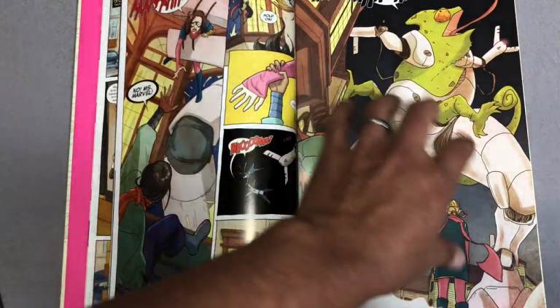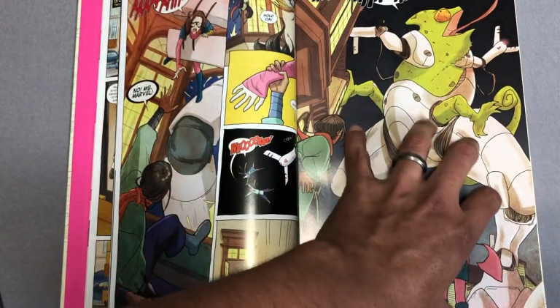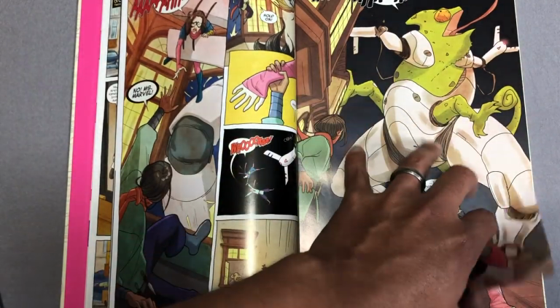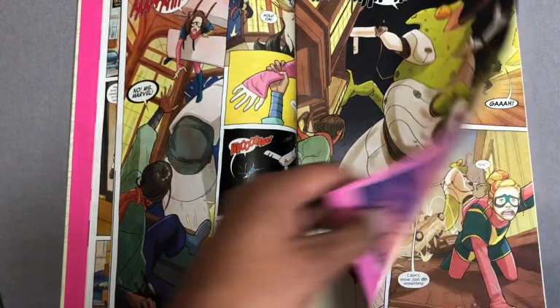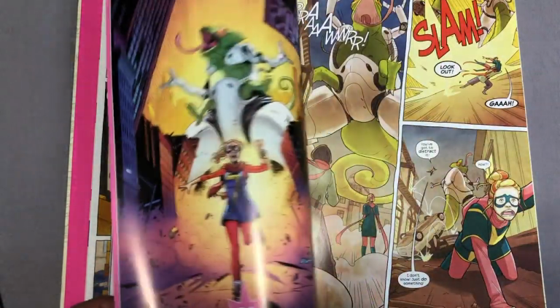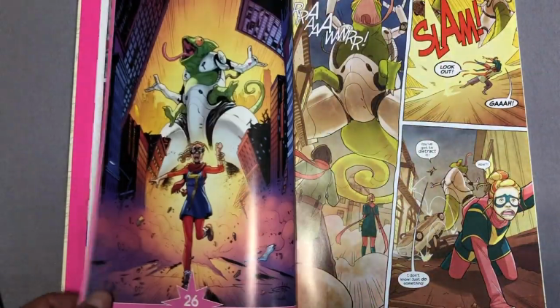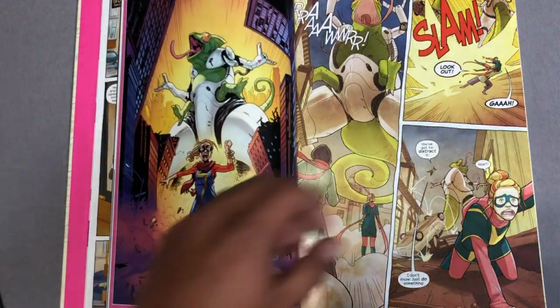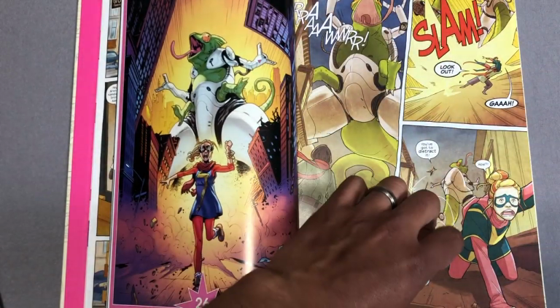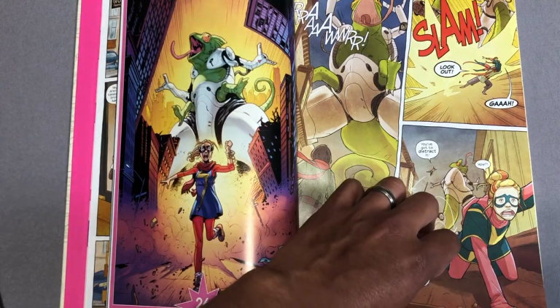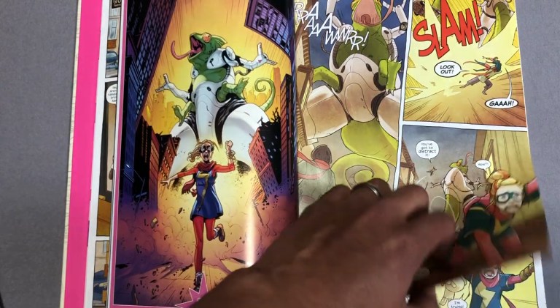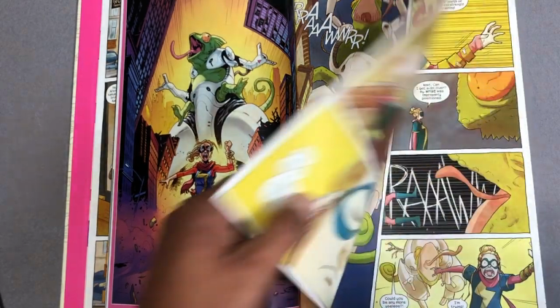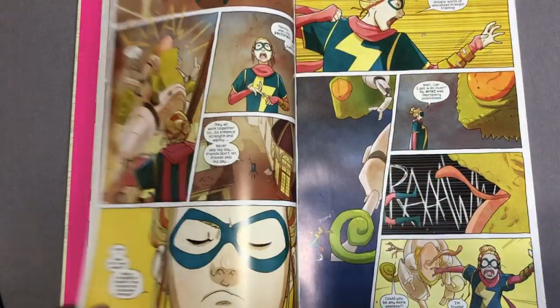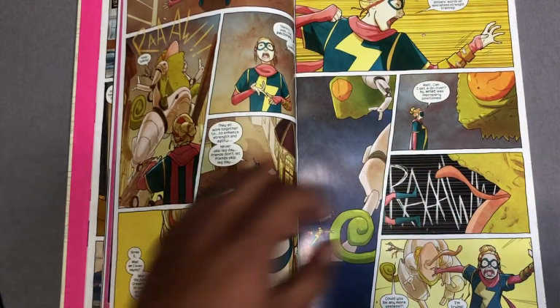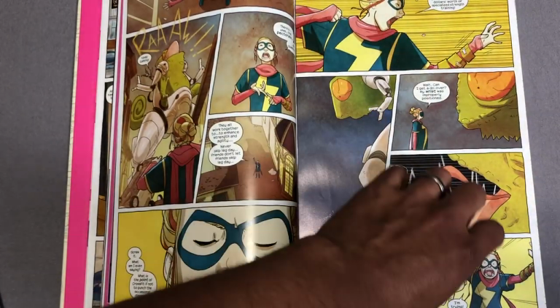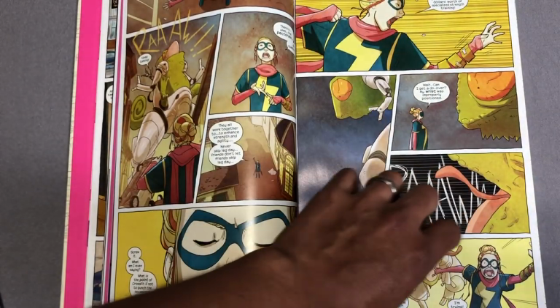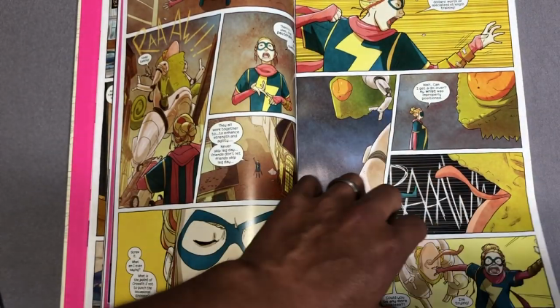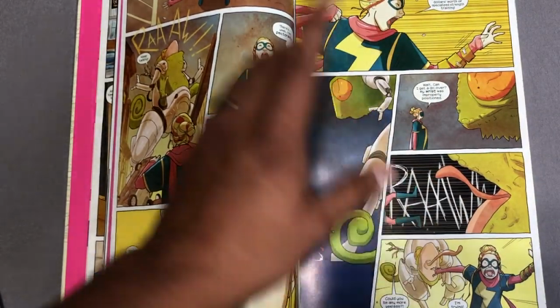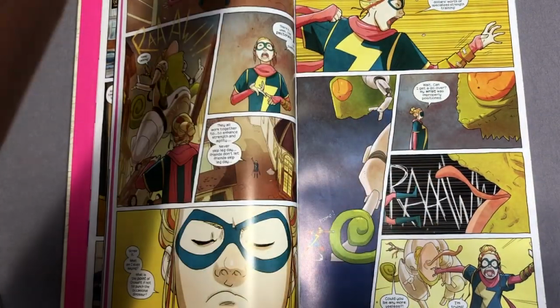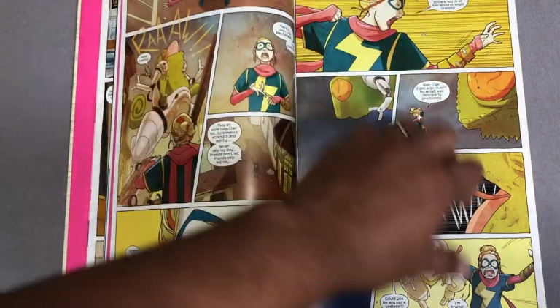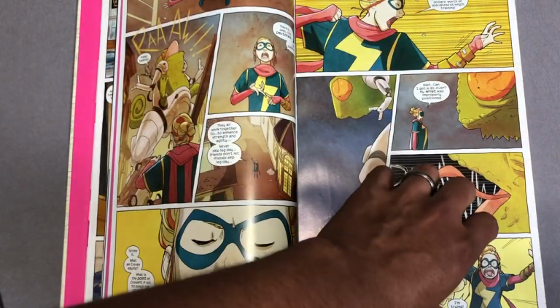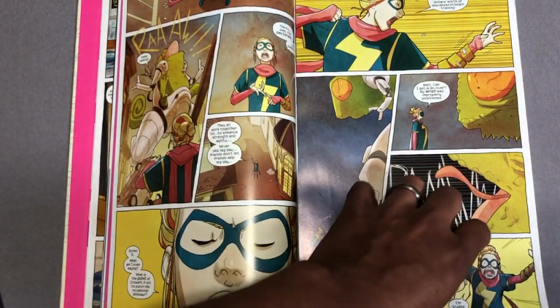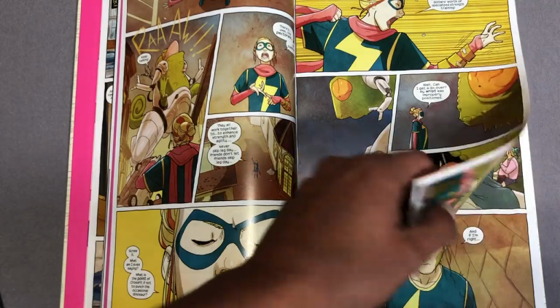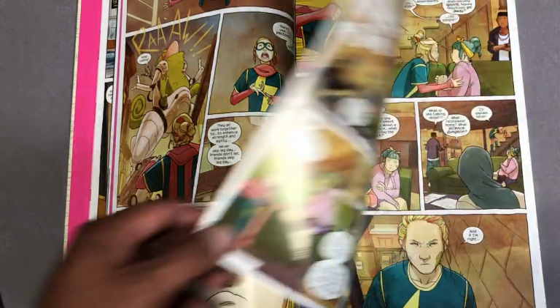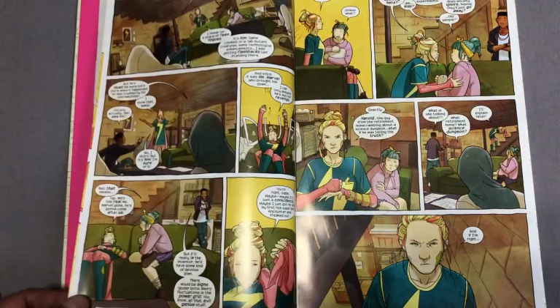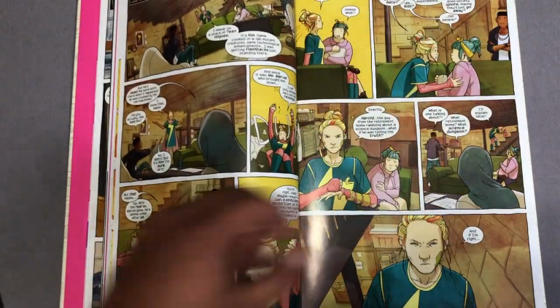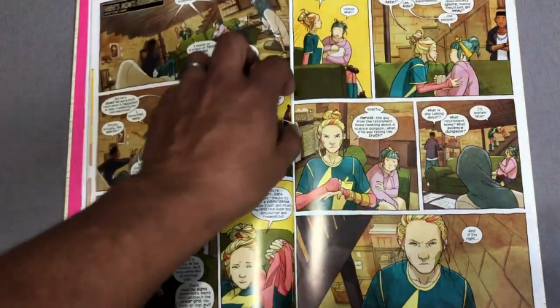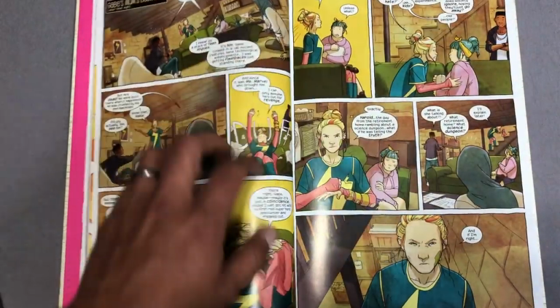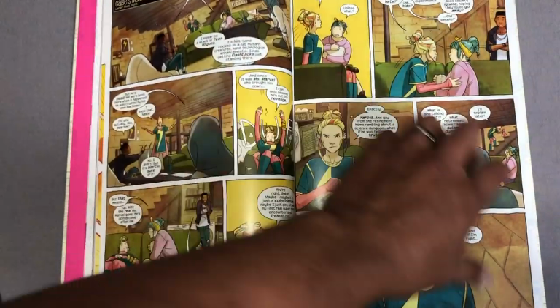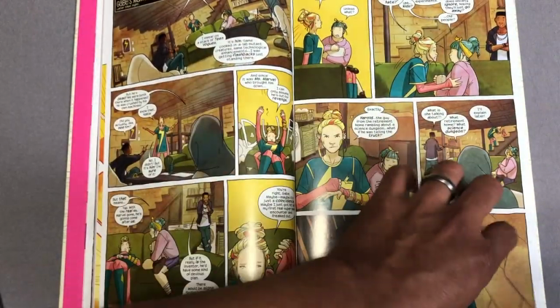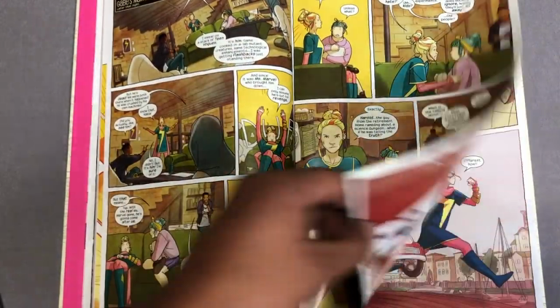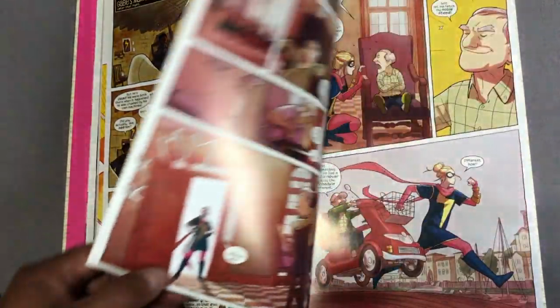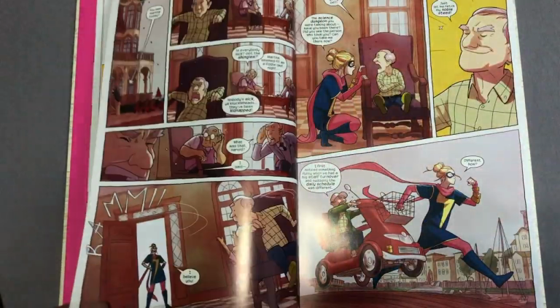I absolutely love the artwork by Nico Leon and Ian Herring. I think it's wonderful — it's up there with Adriana Alphona. As far as the simplicity, it almost looks like a cartoon.